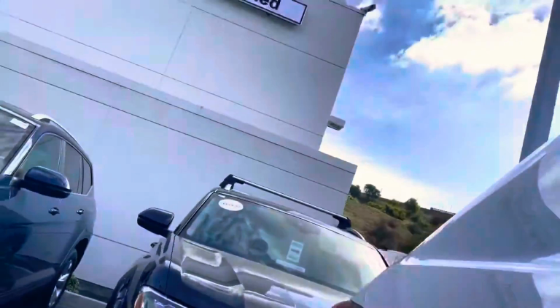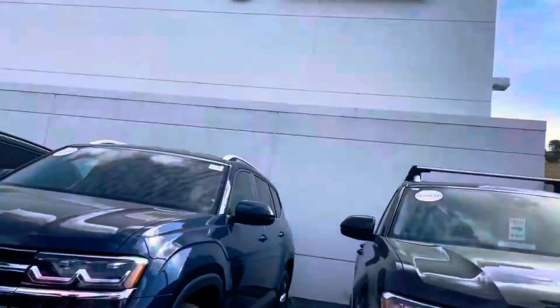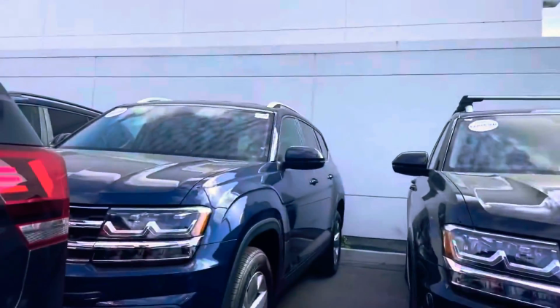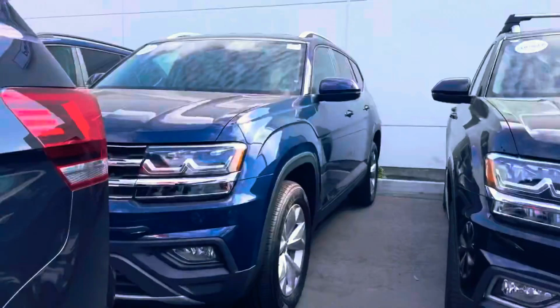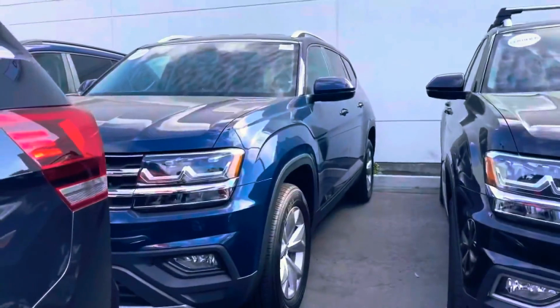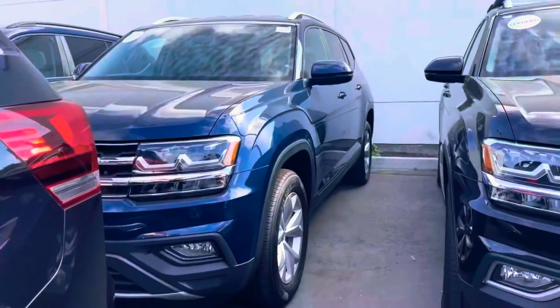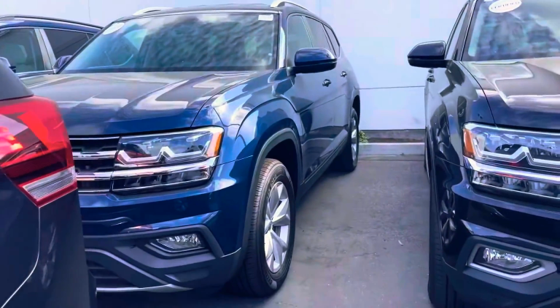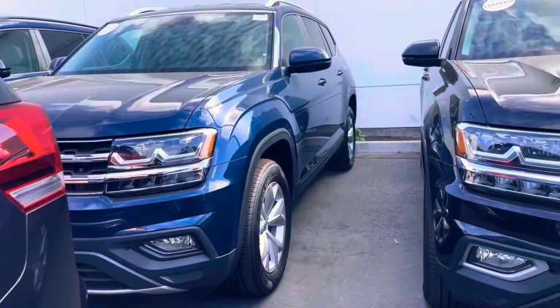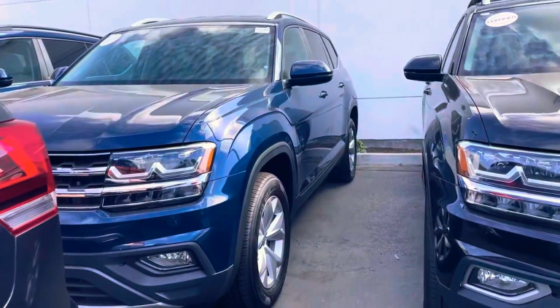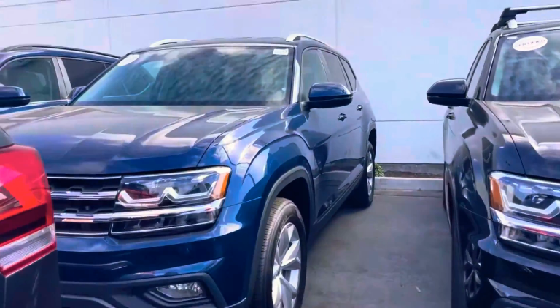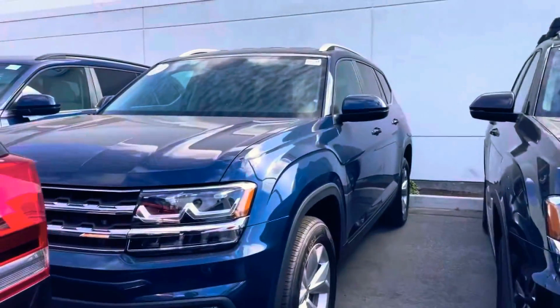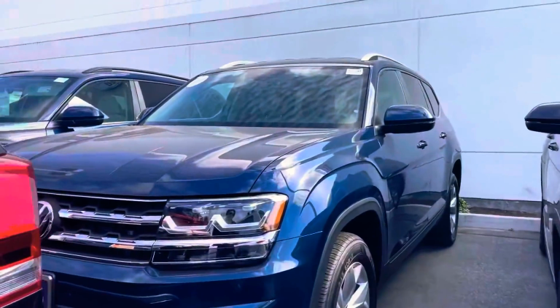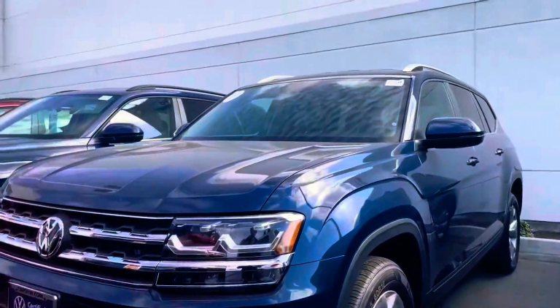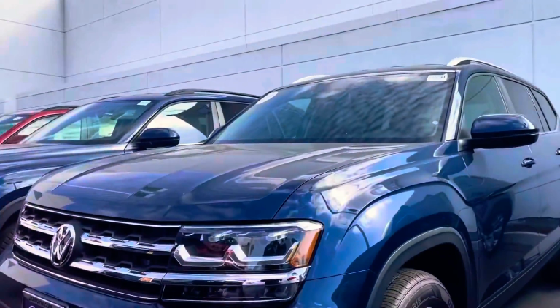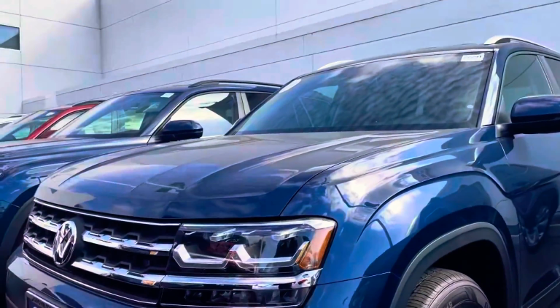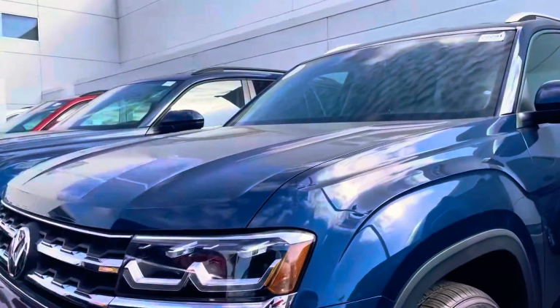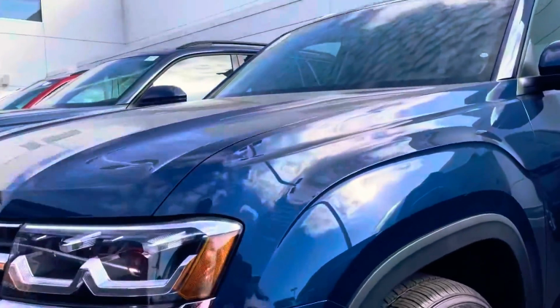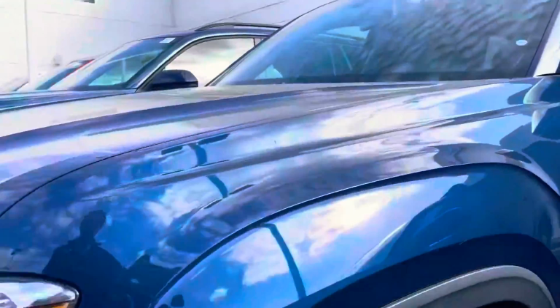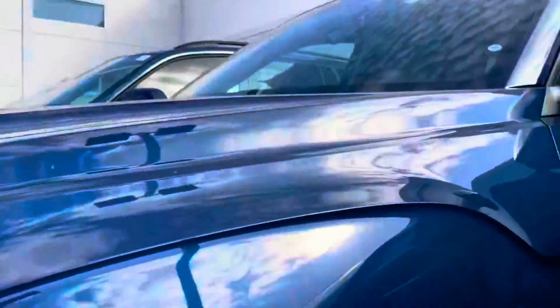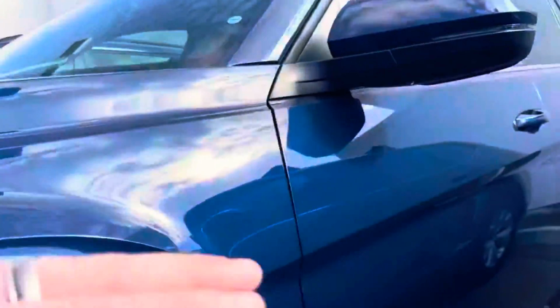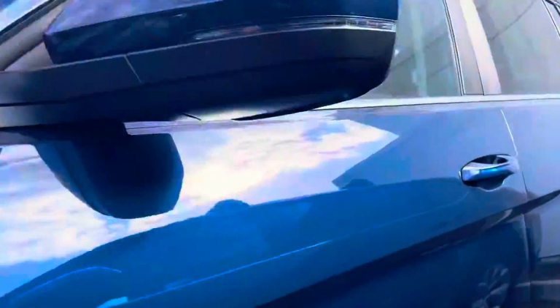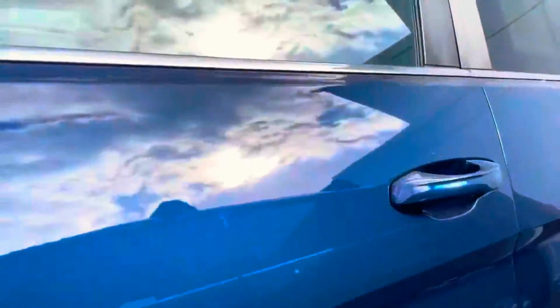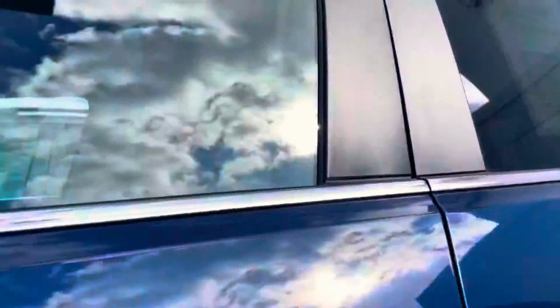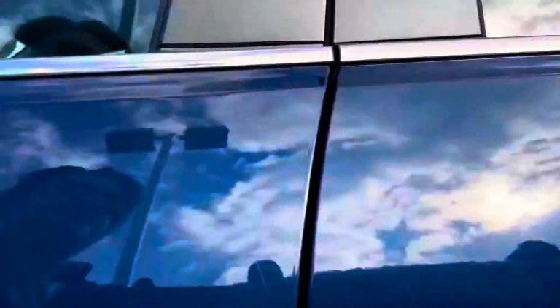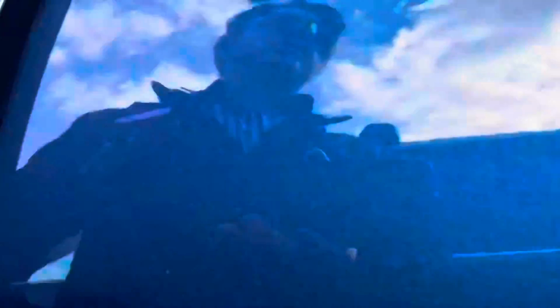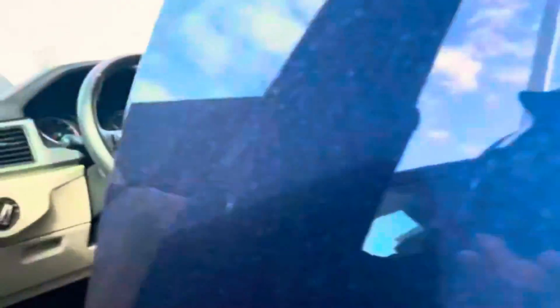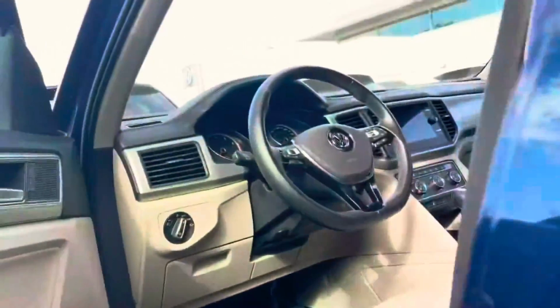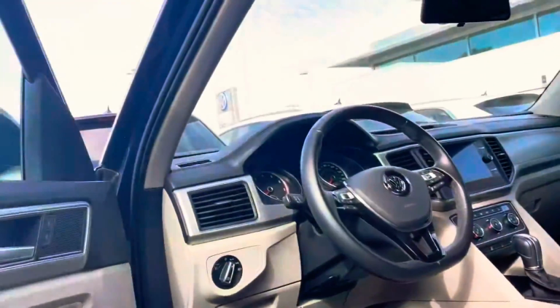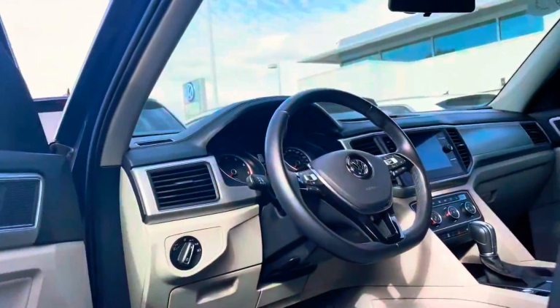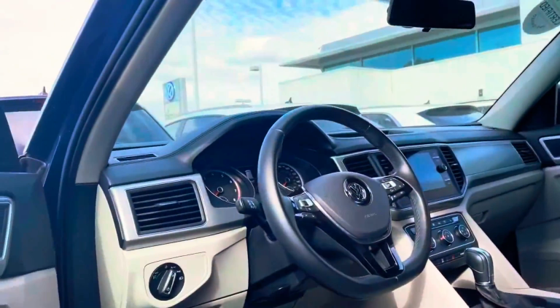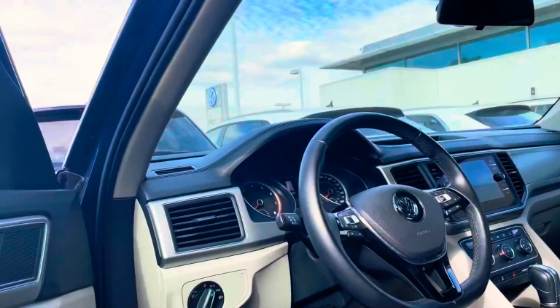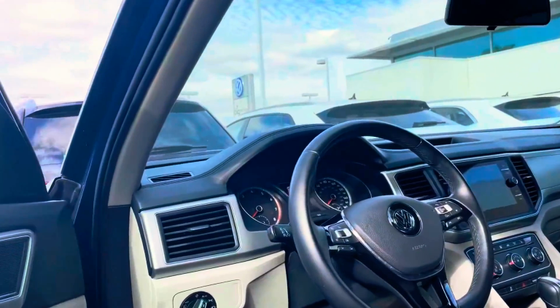I'm here with our 2018 Tourmaline Blue Atlas SE. It is the gorgeous Tourmaline Blue that a lot of people are liking. It only has 32,000 miles.